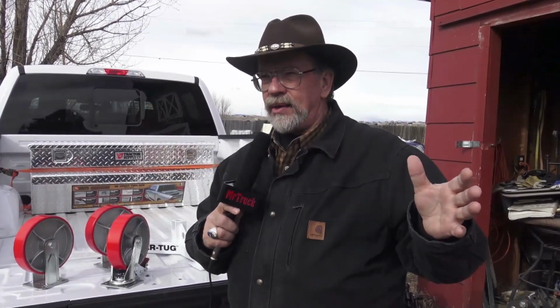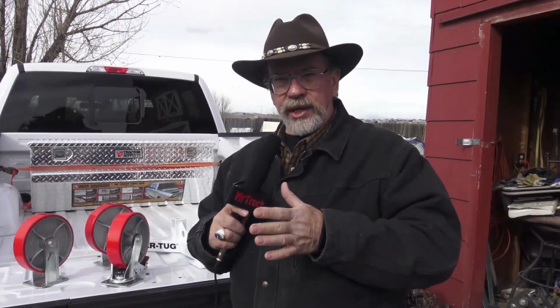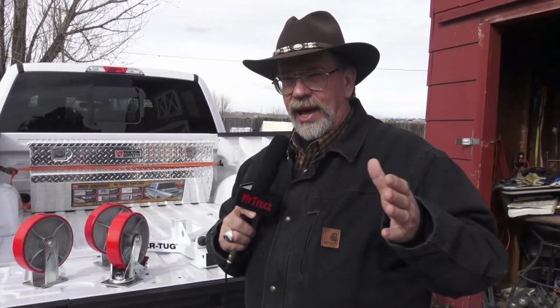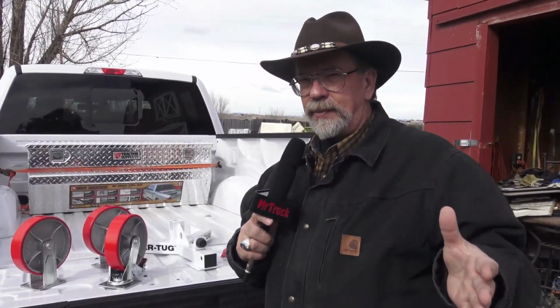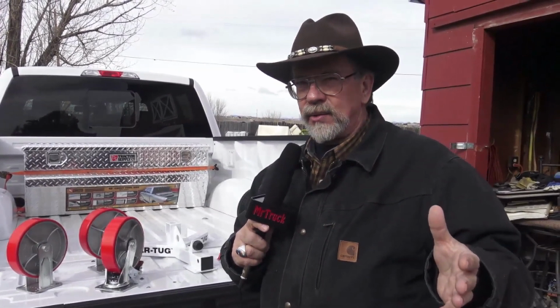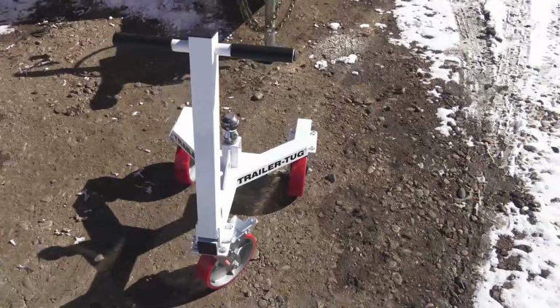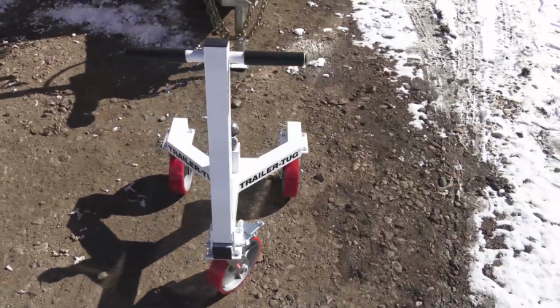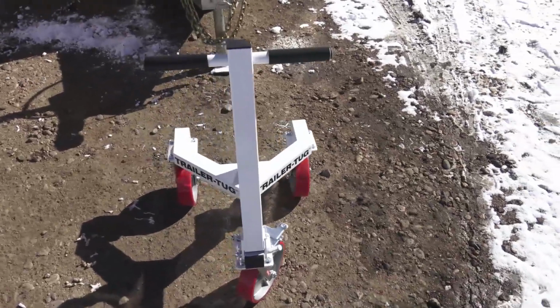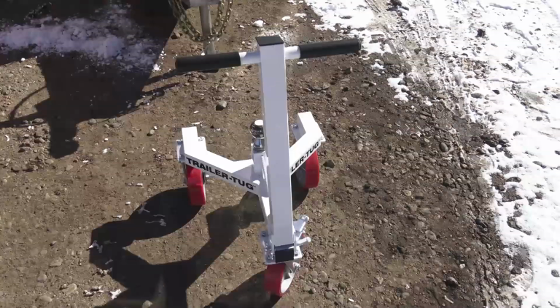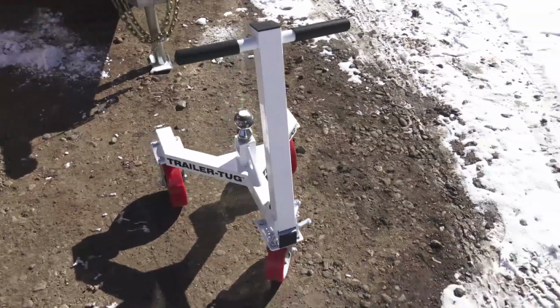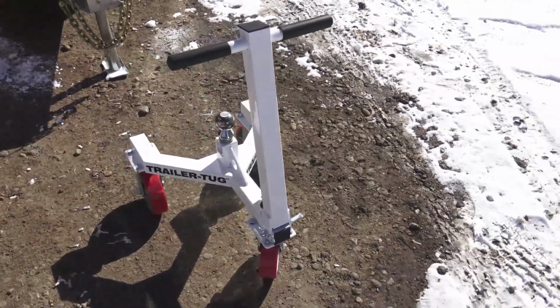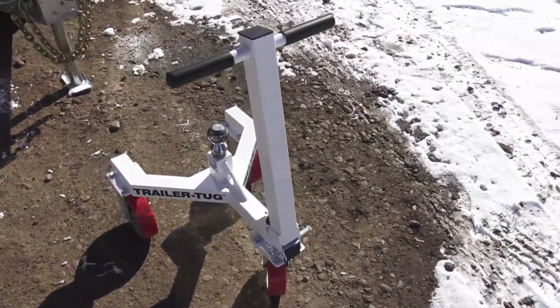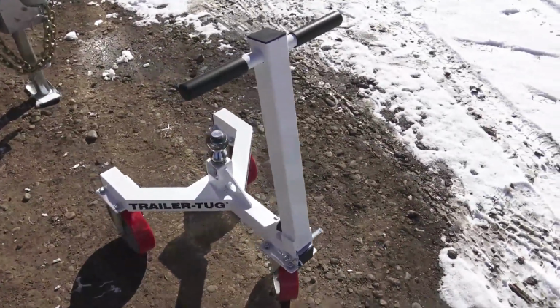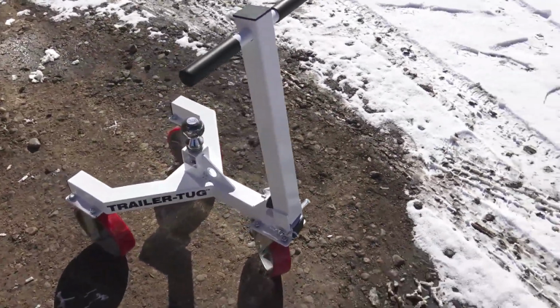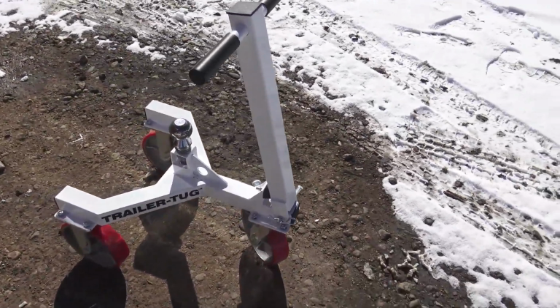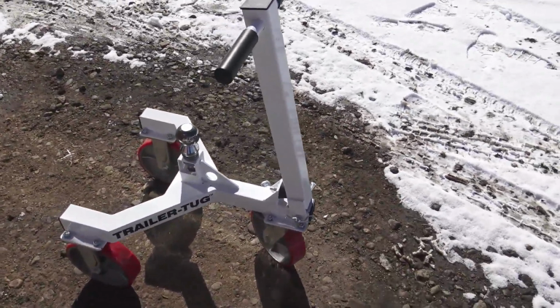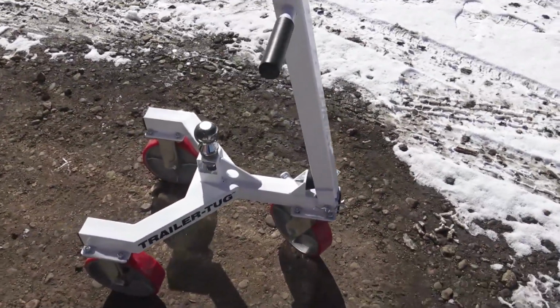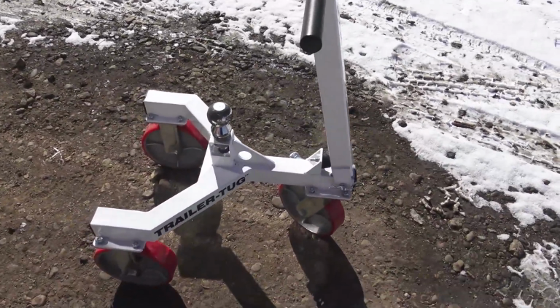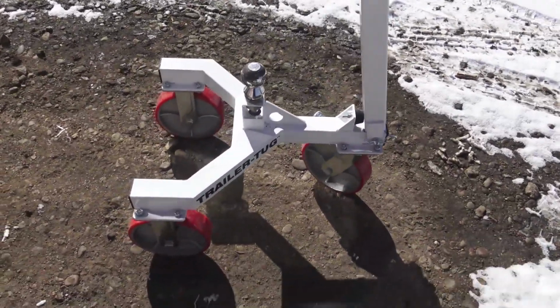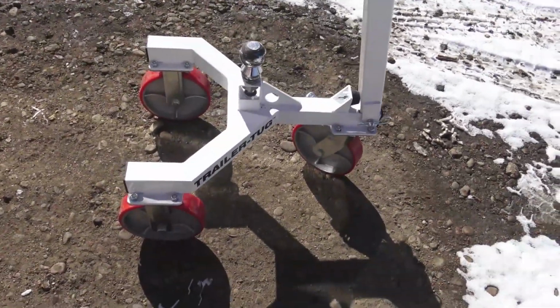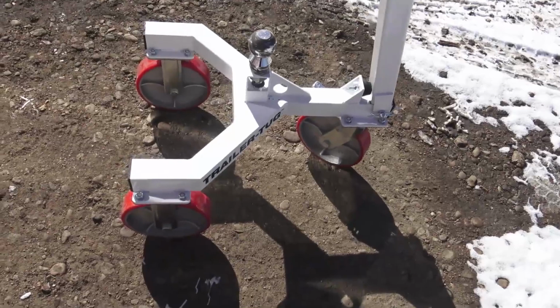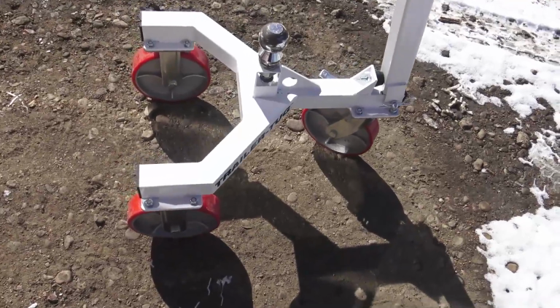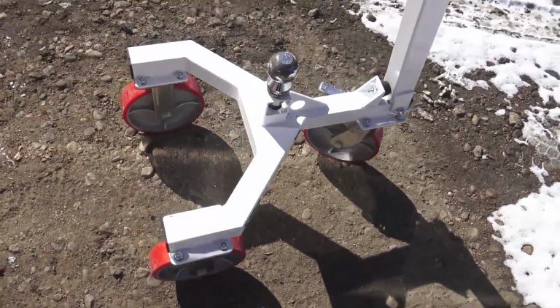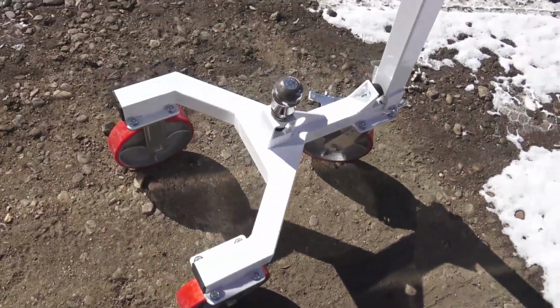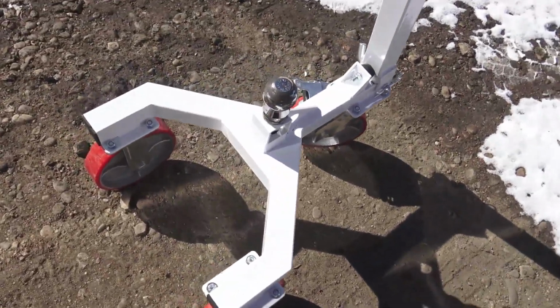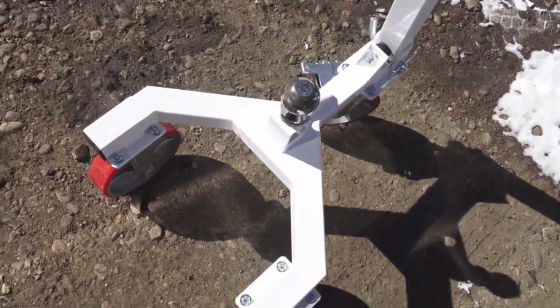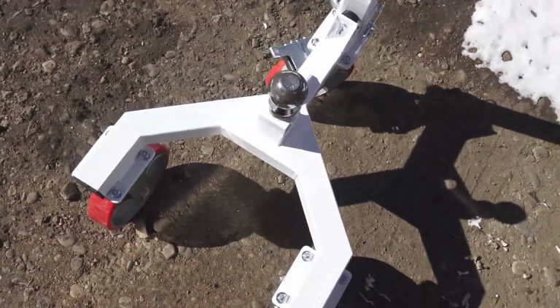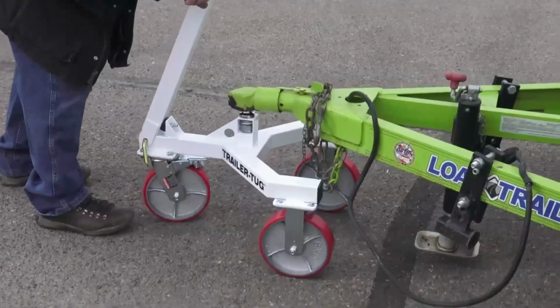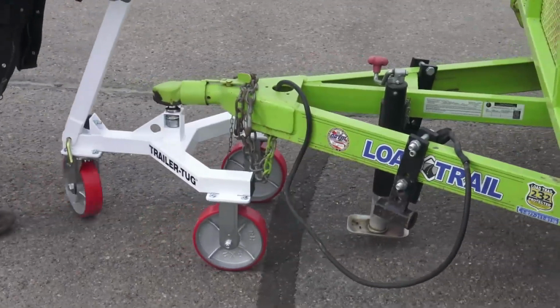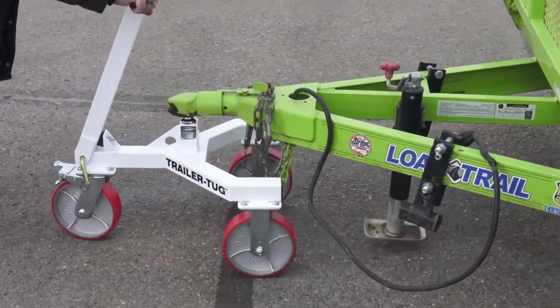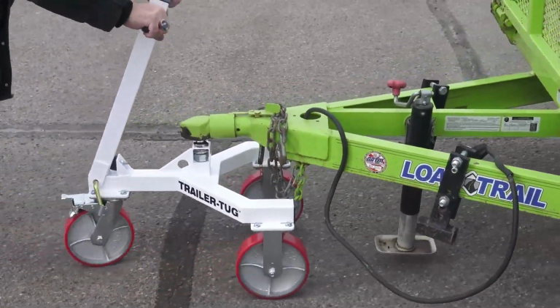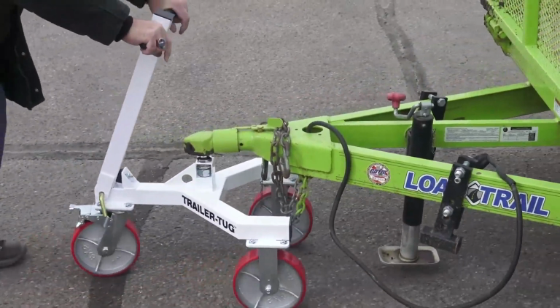this way you can get it really accurately up against the wall without hitting something or breaking something or spending thousands of dollars fixing something. Or you can take it out in your pasture and line up your trailers close together out there. So many uses for backing up a trailer by hand like this.